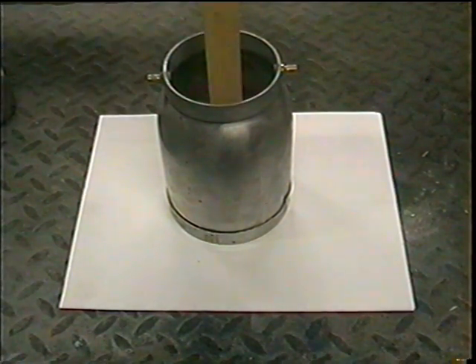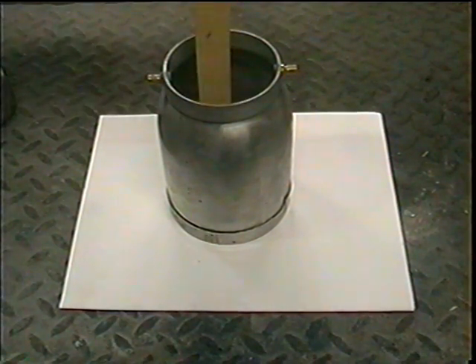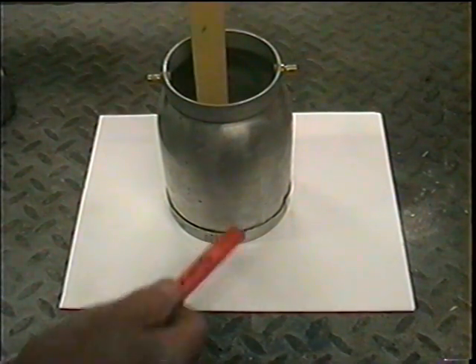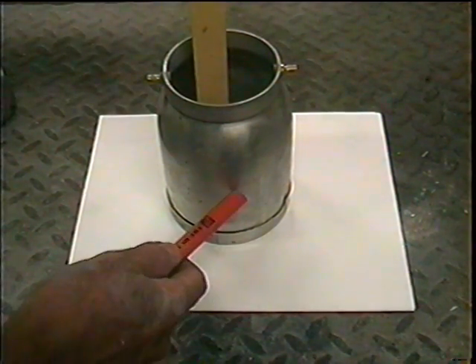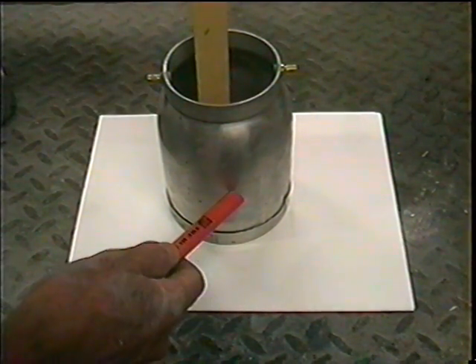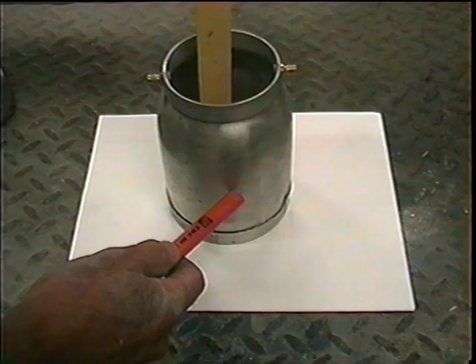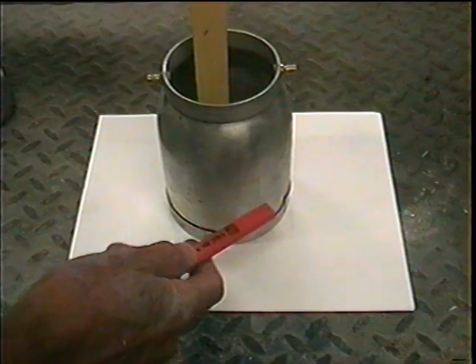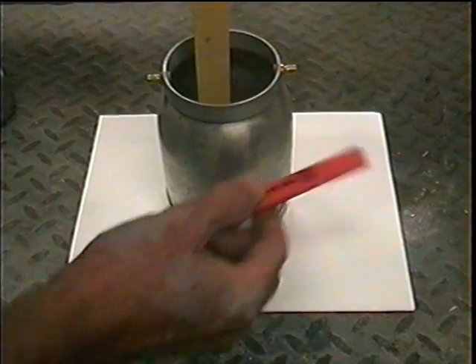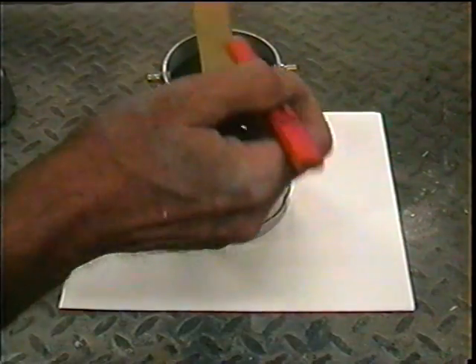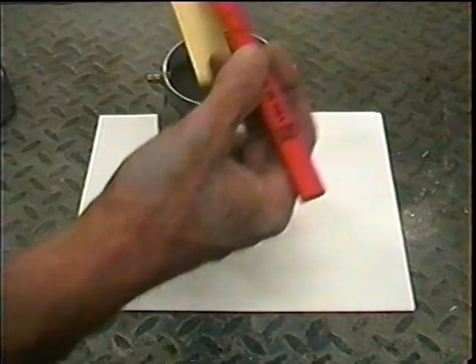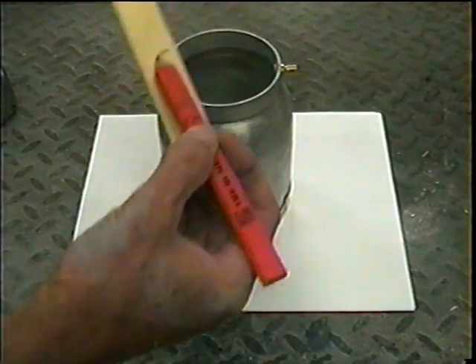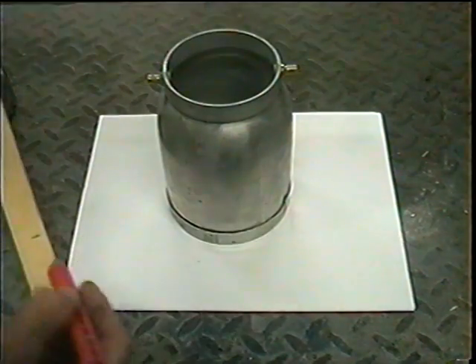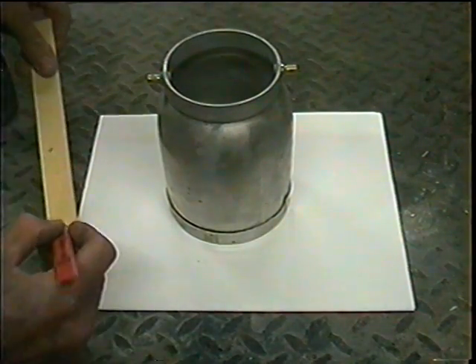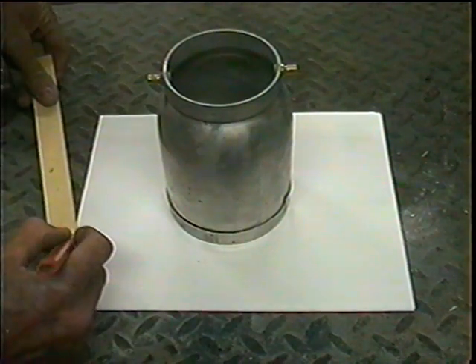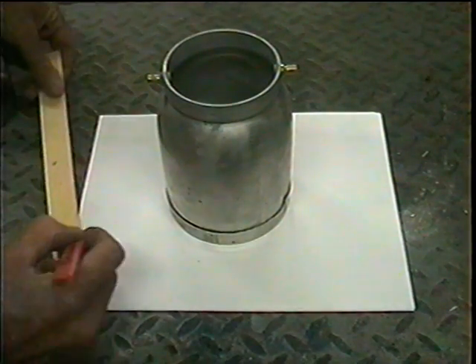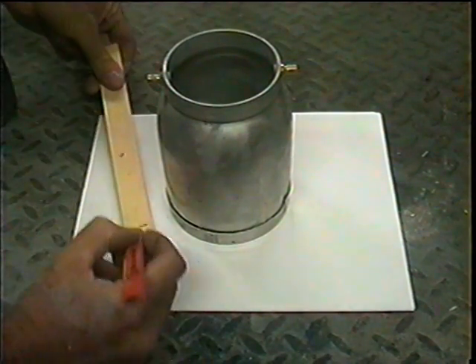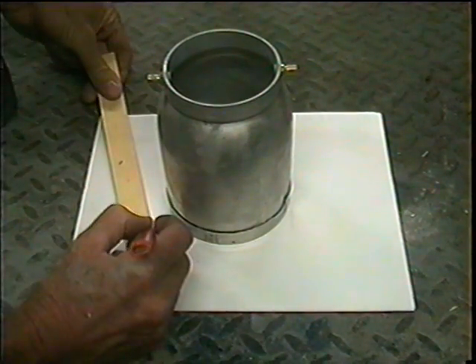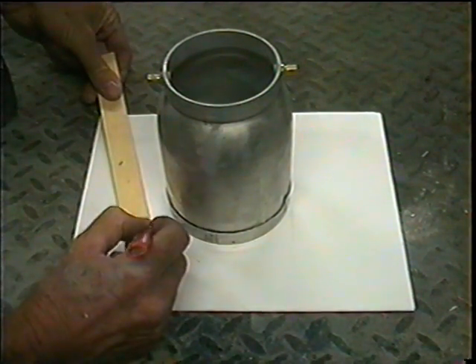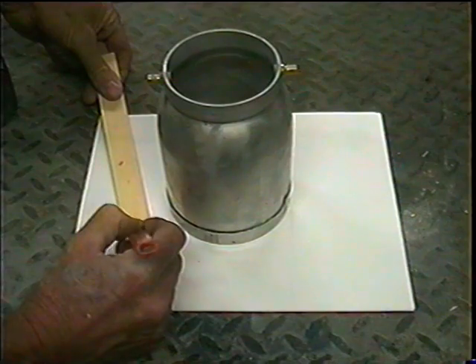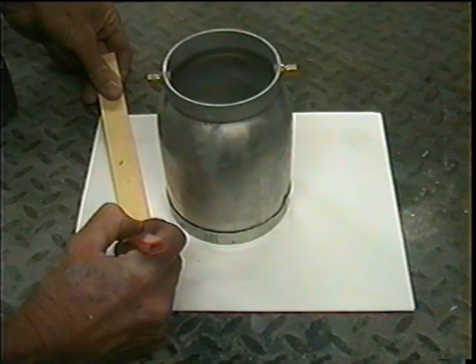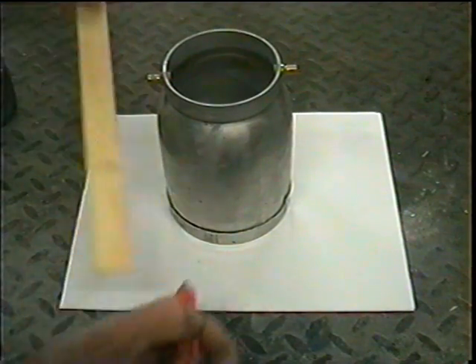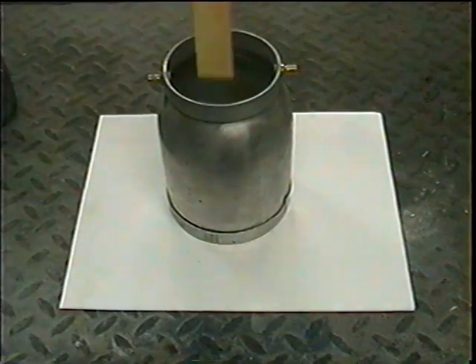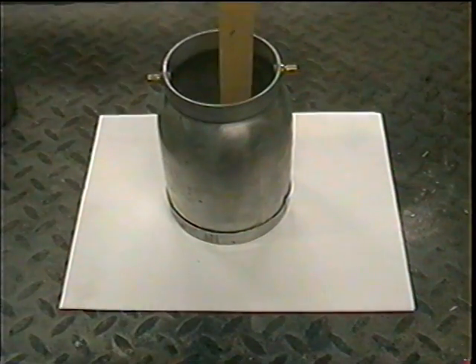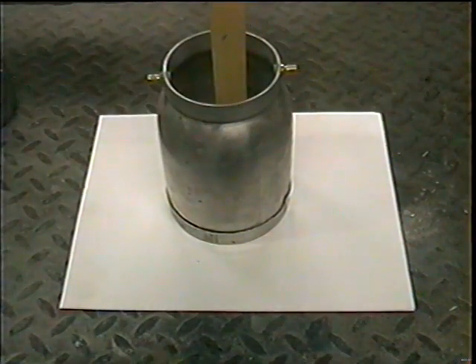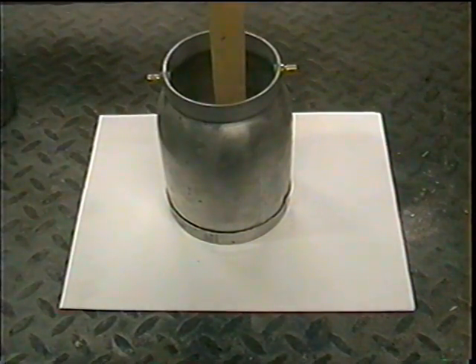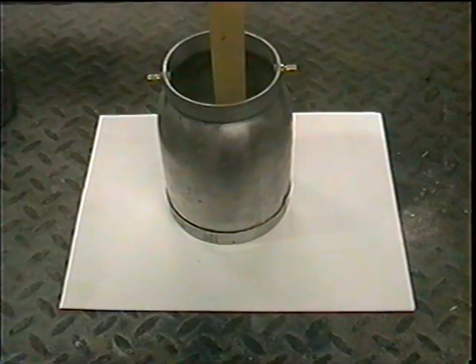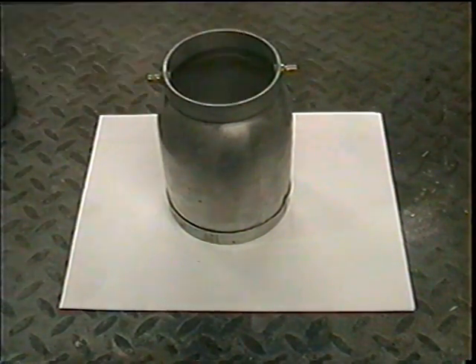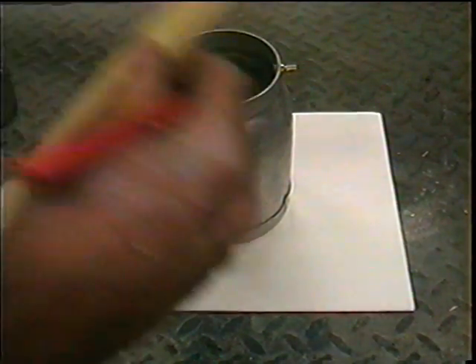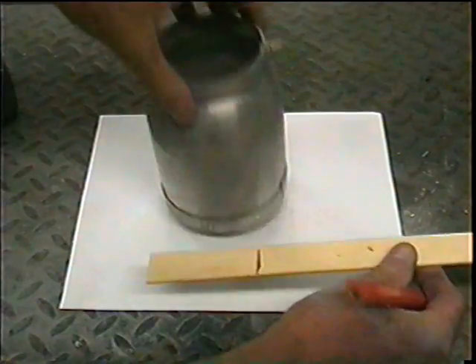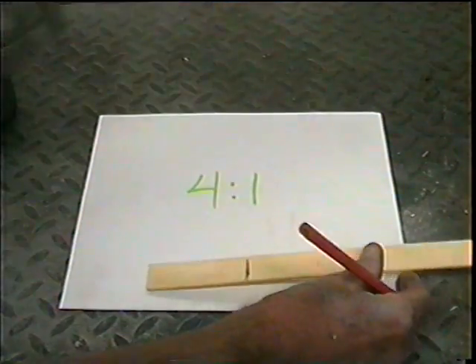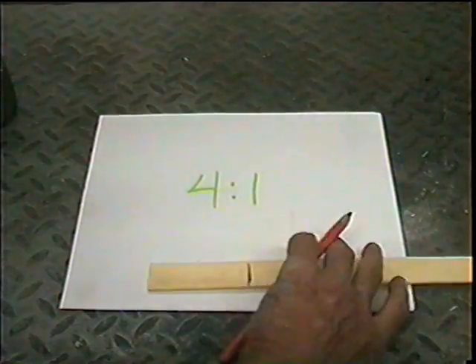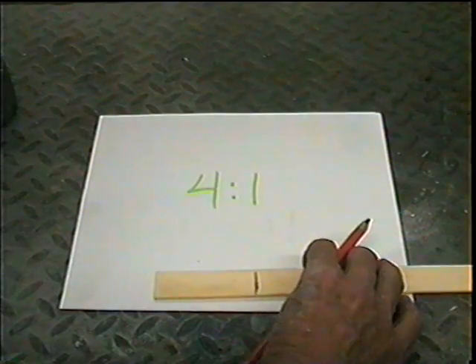Let's say I want to make half a cup. I mark the stick in my cup how much I want, then I lay the stick down.